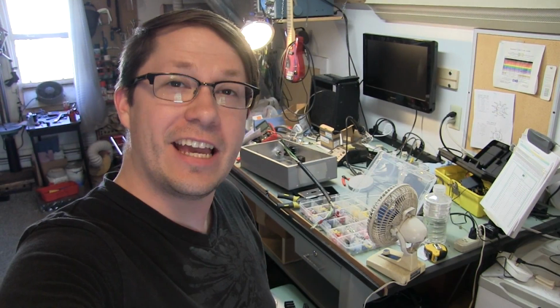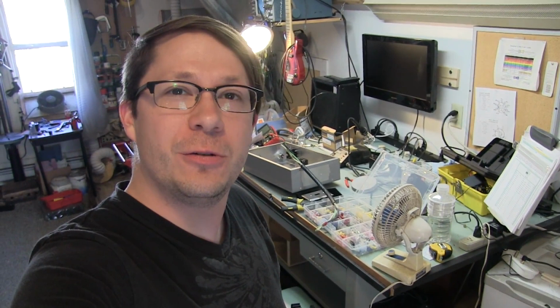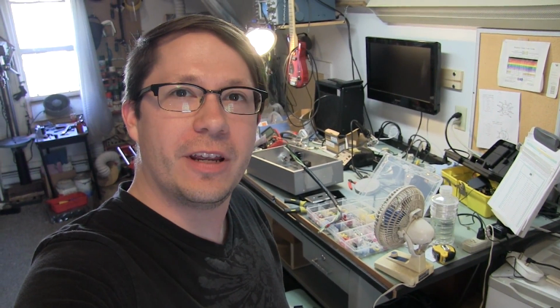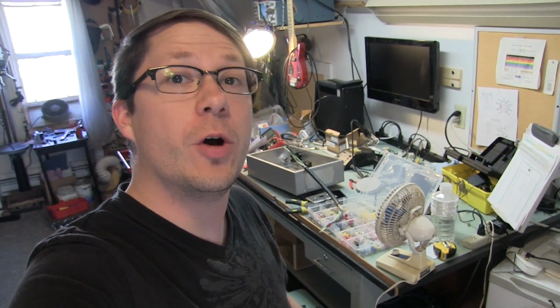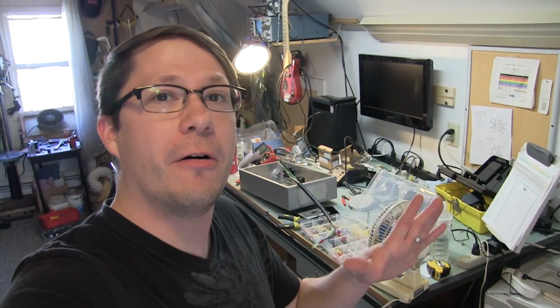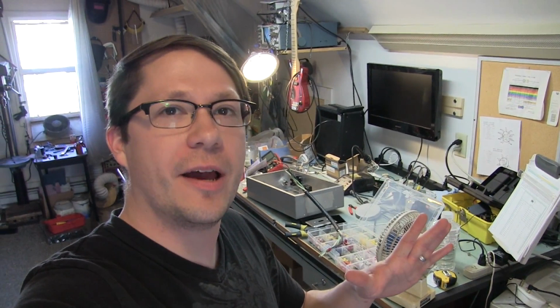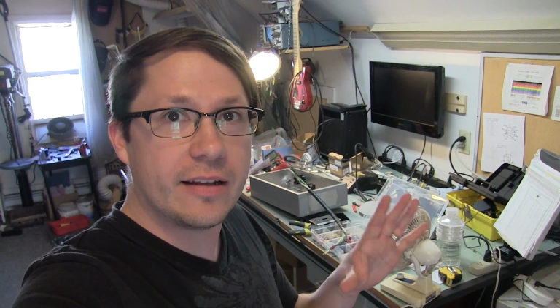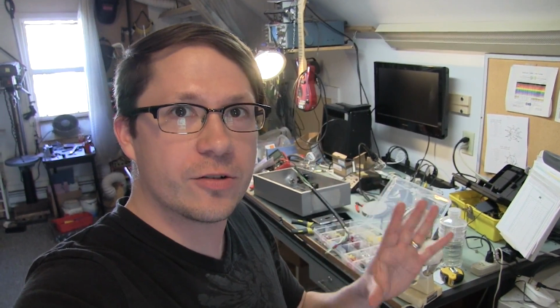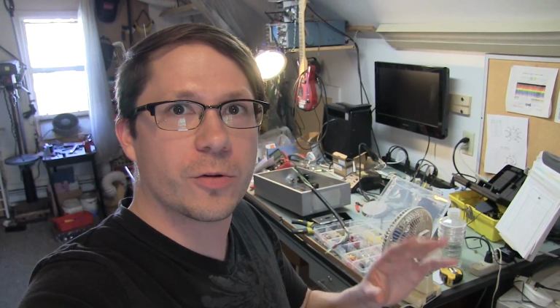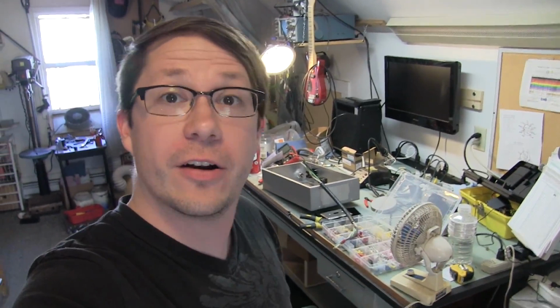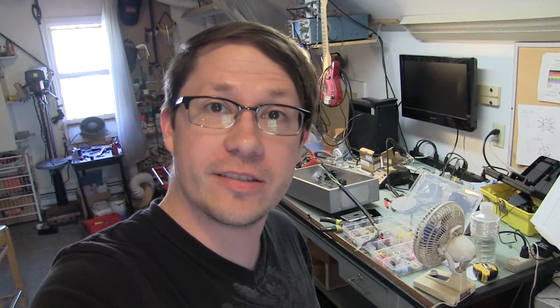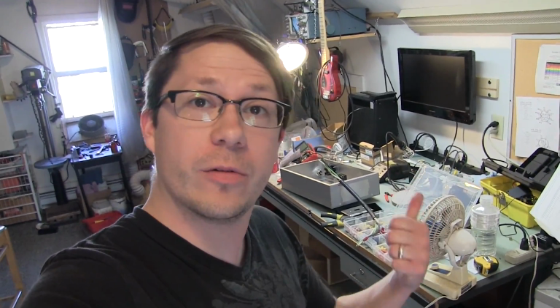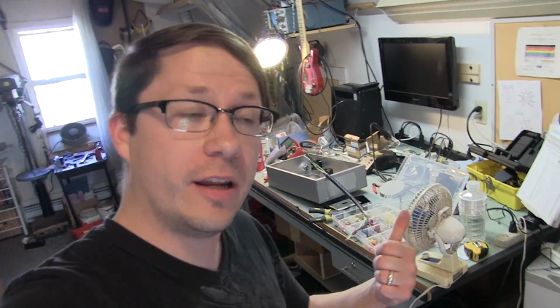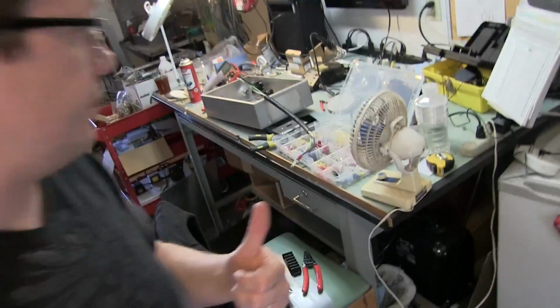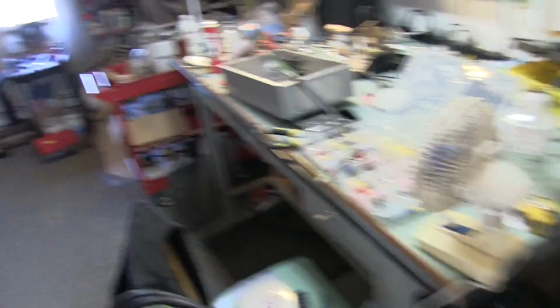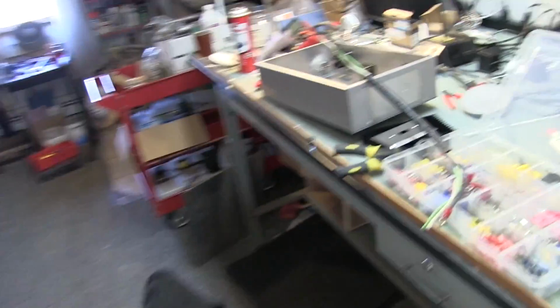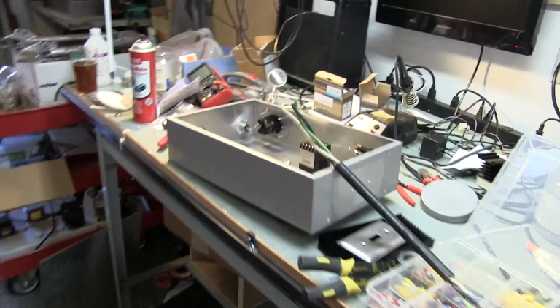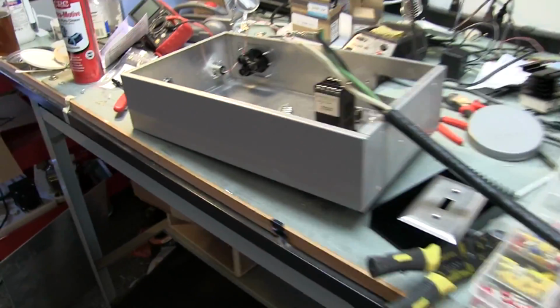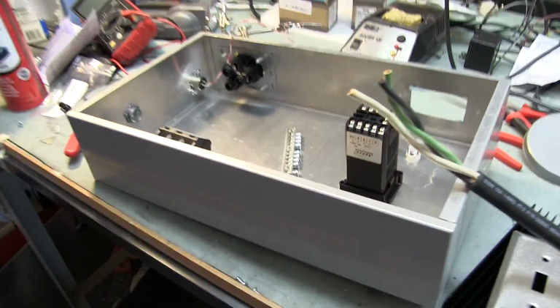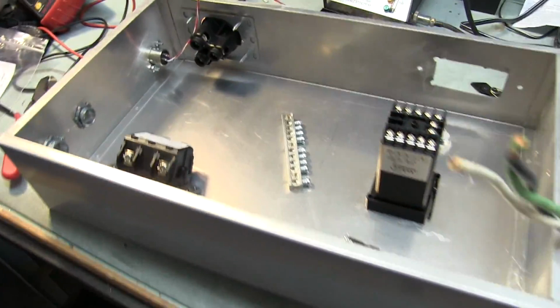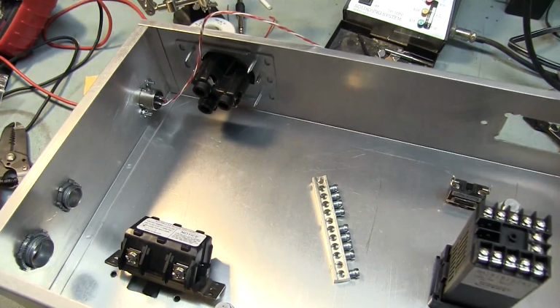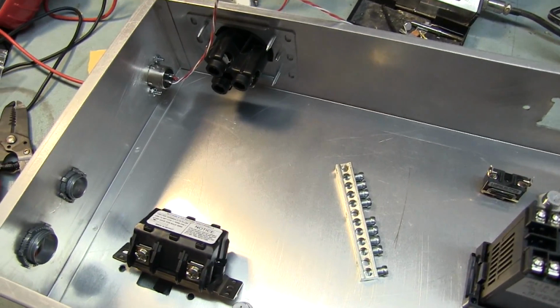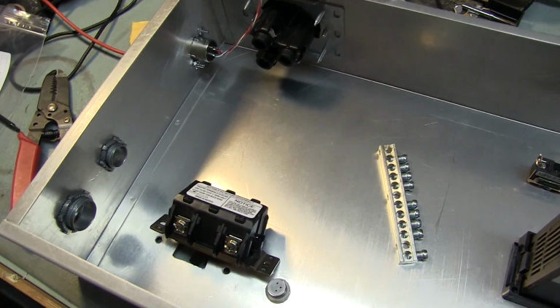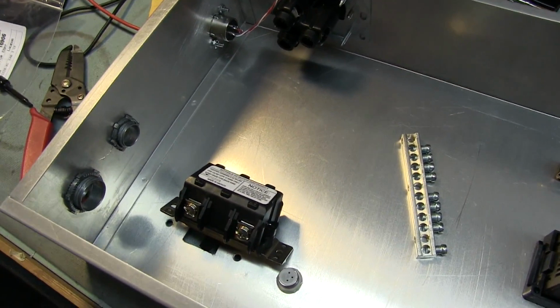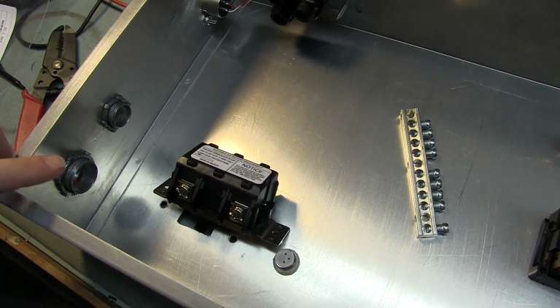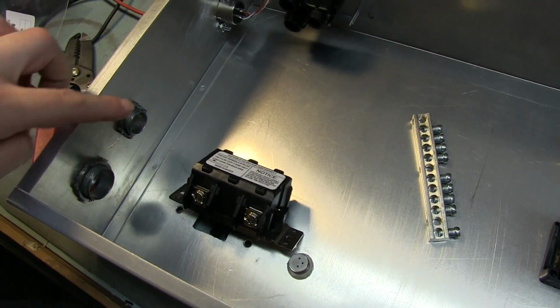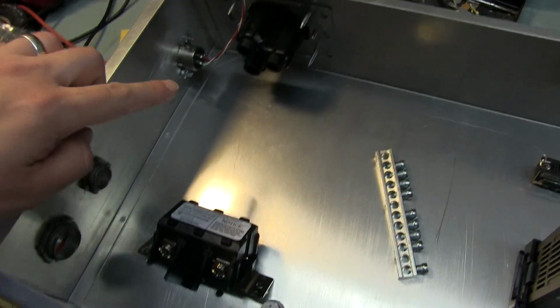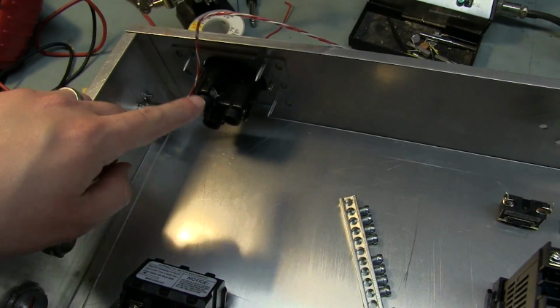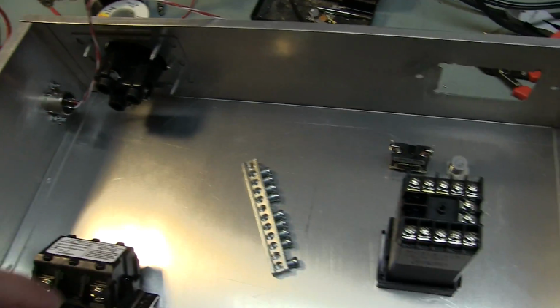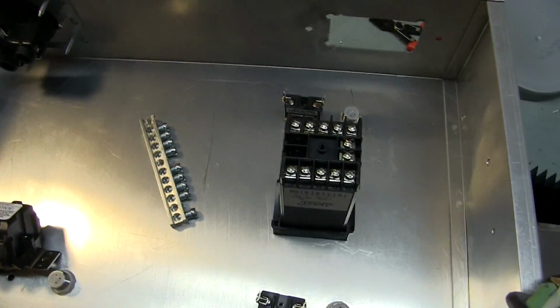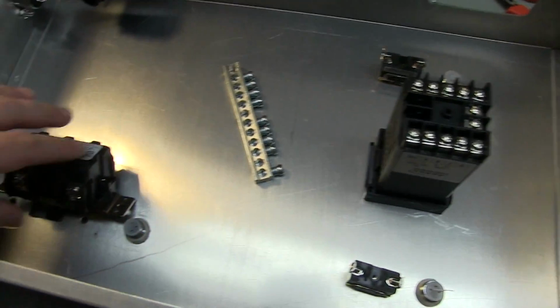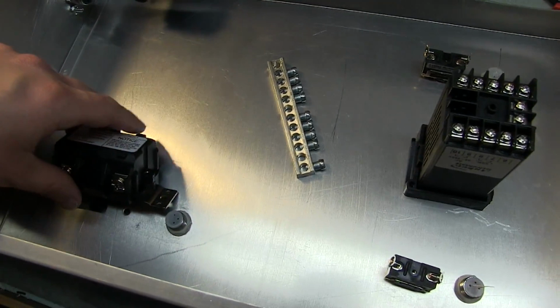Hey YouTube, Joe here. Now it is time to get the controller wired, and that's exactly what we're doing right here on the bench. You can see here is the box, and I went ahead and put a couple things in place. My friend Eric is here with me.